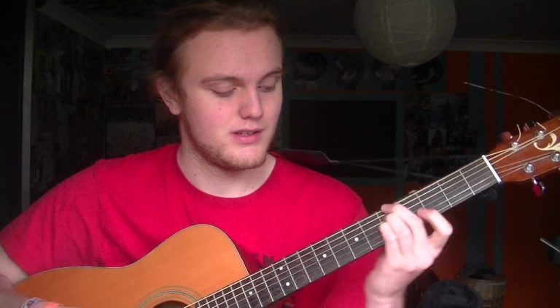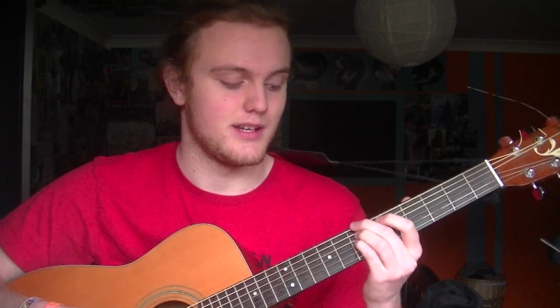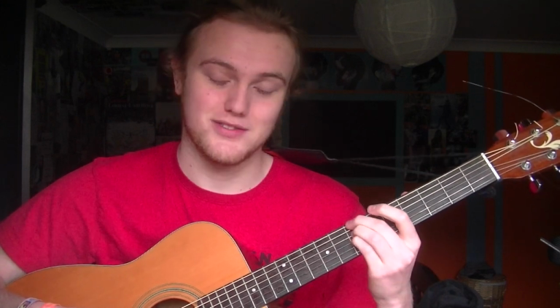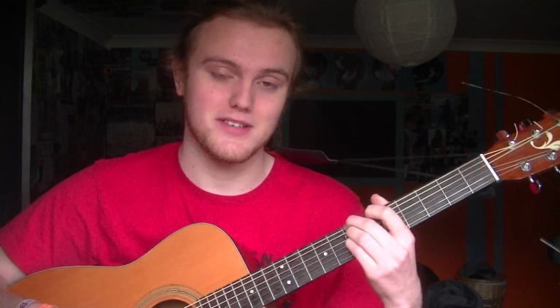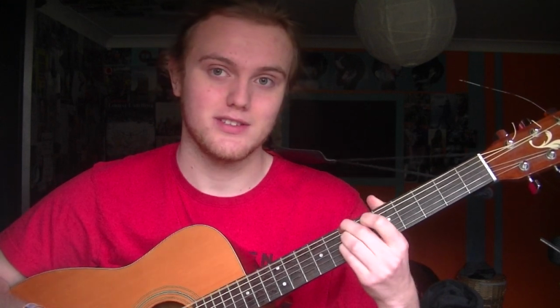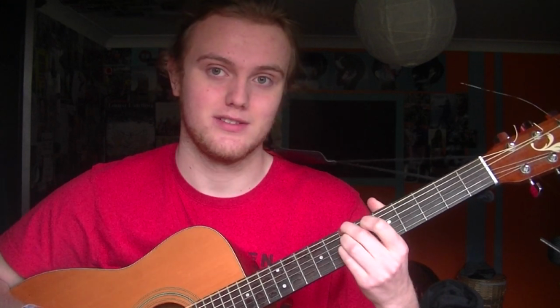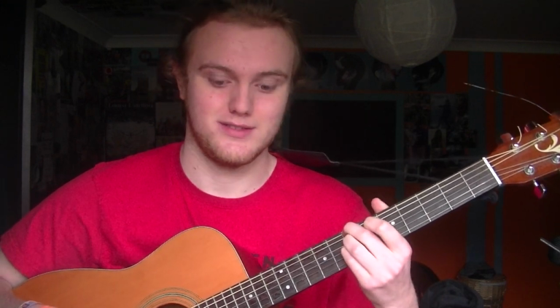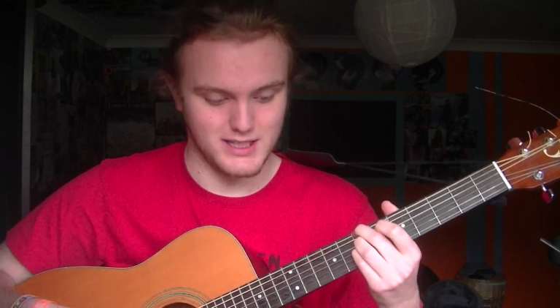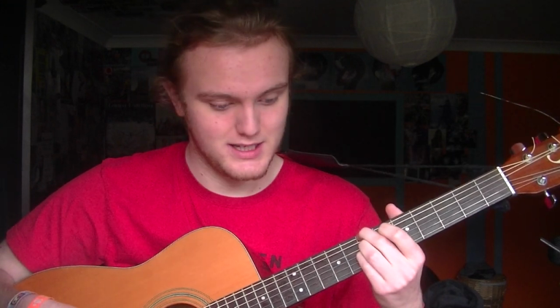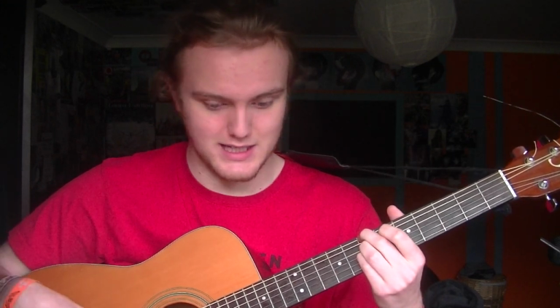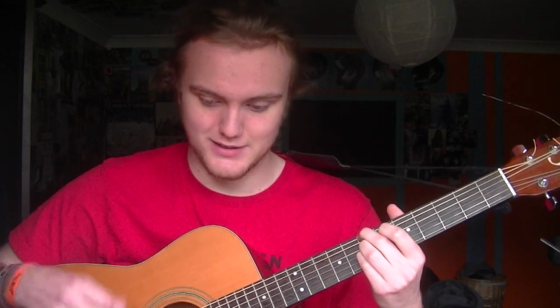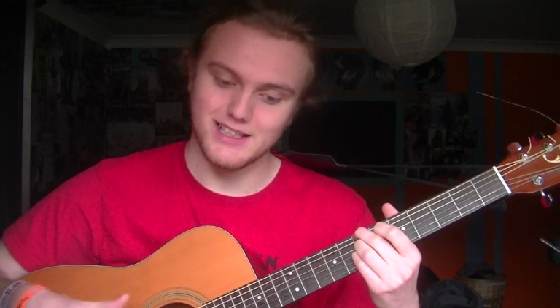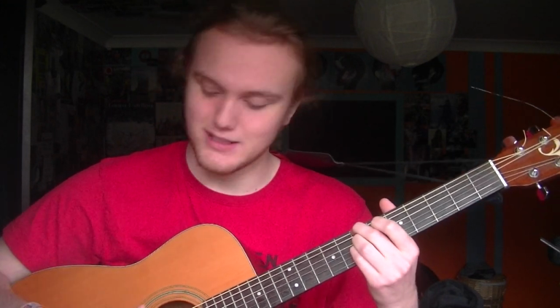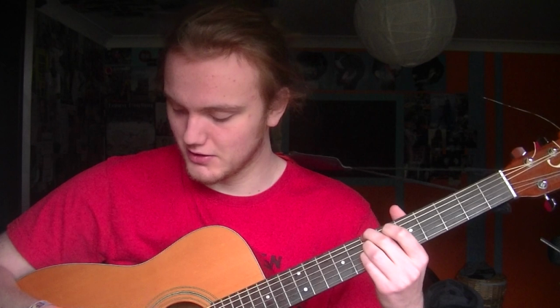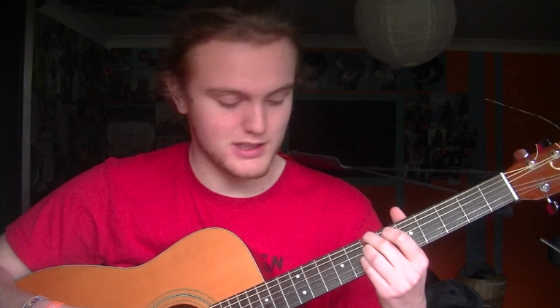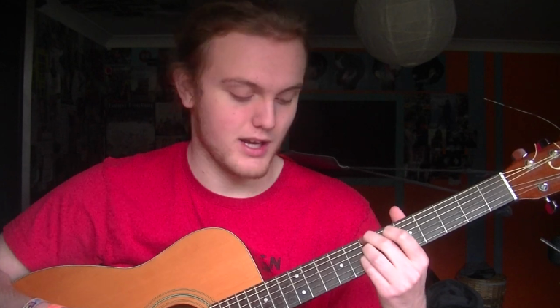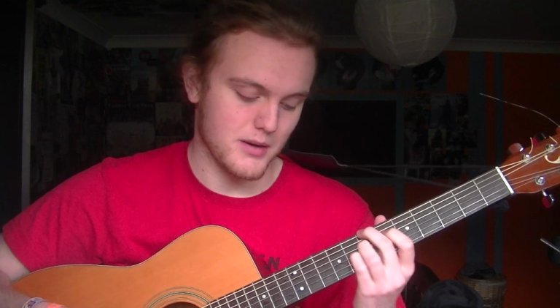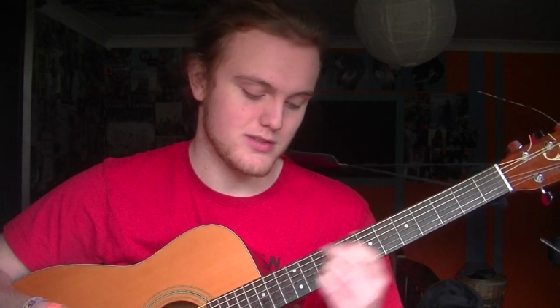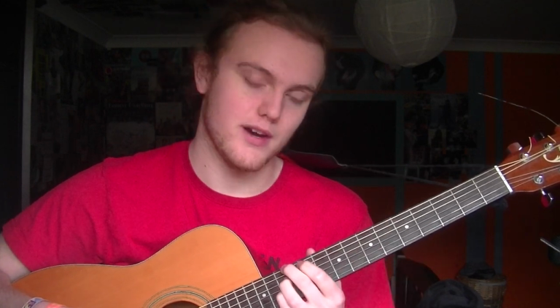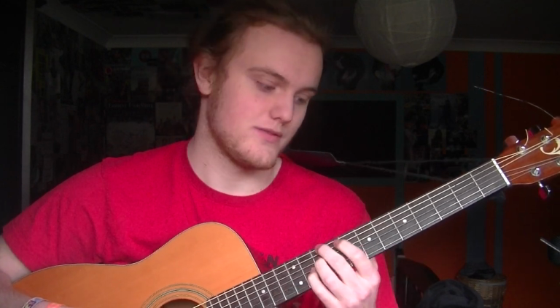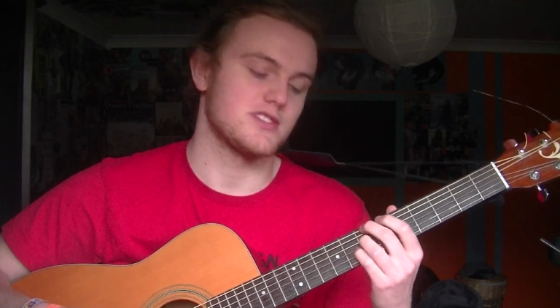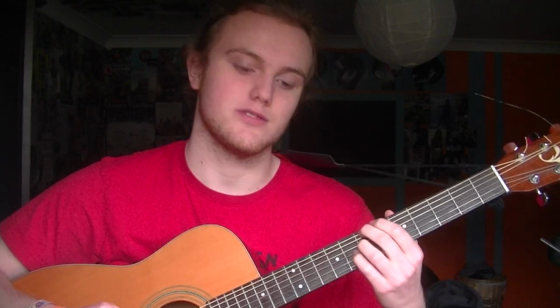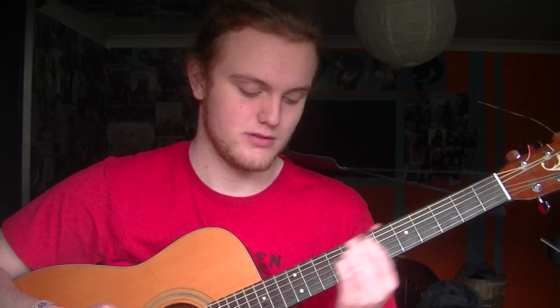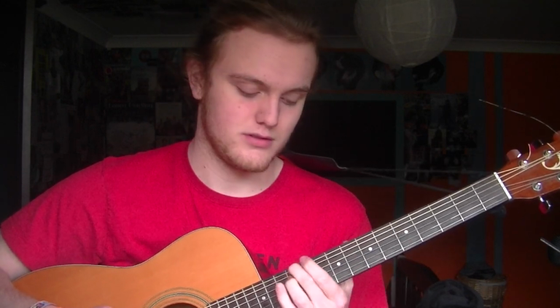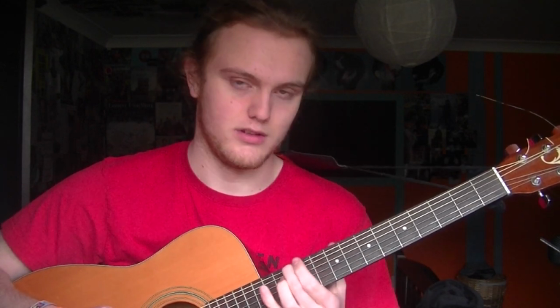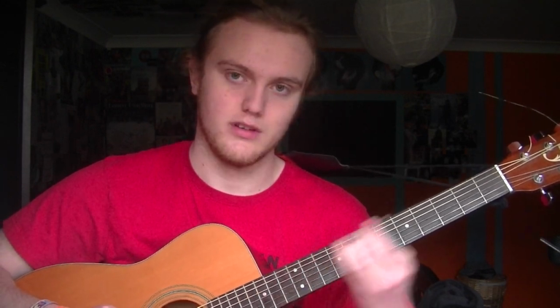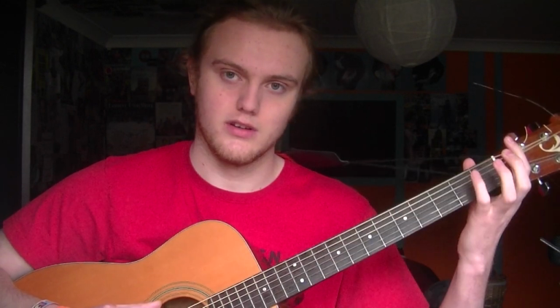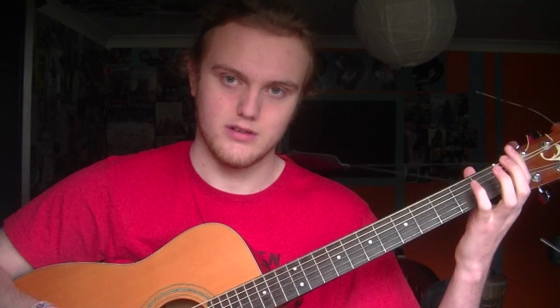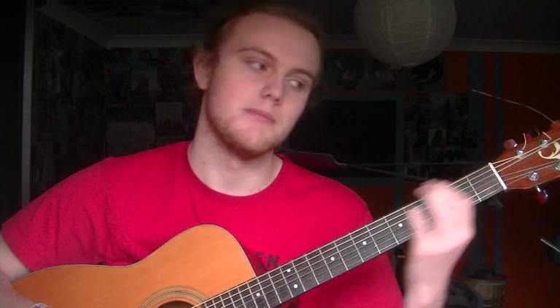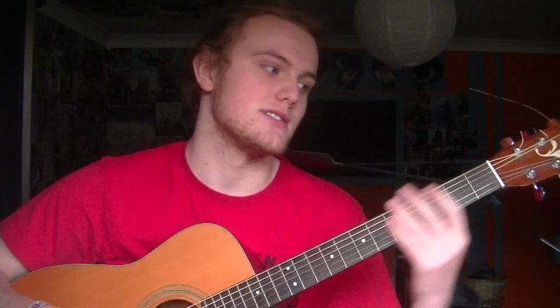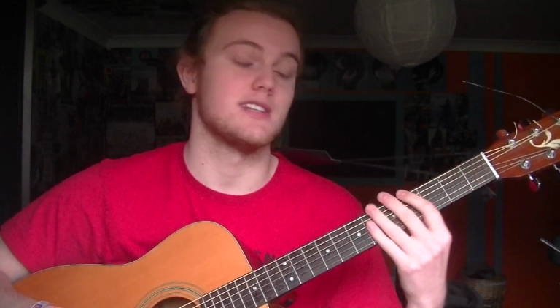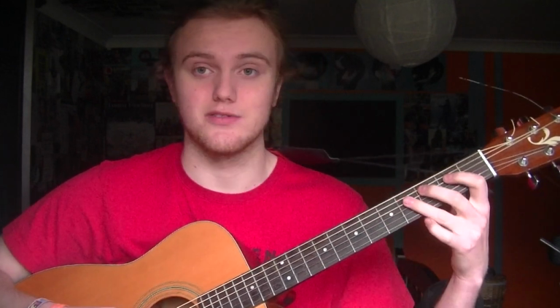Then you do straight five frets on the same strings, then up to straight sevens, then there's a slide on the low D string up to 12 from seven, then back to zero. That's the intro.